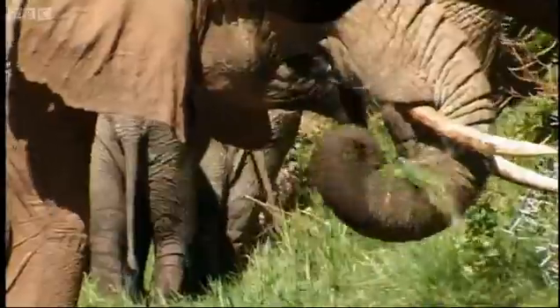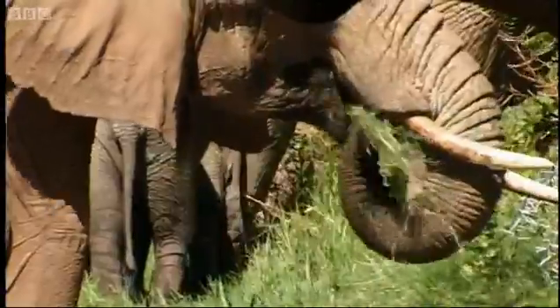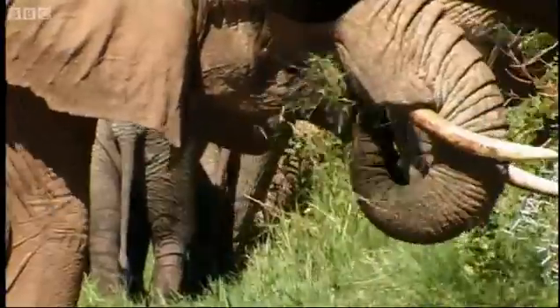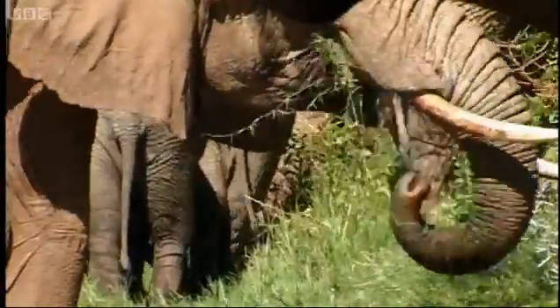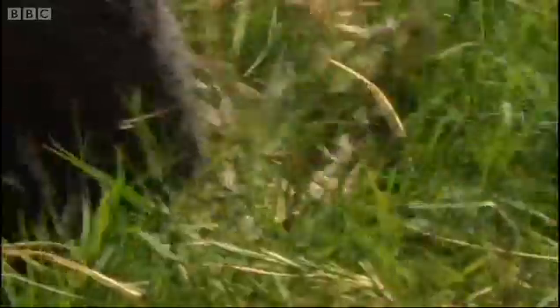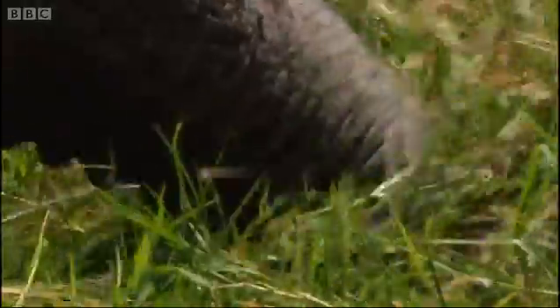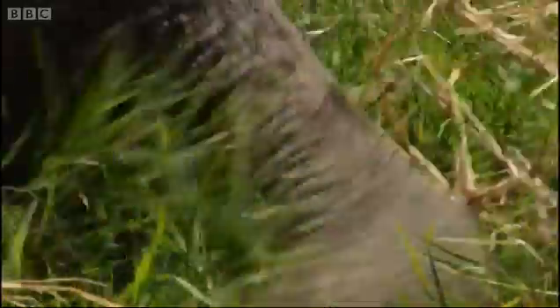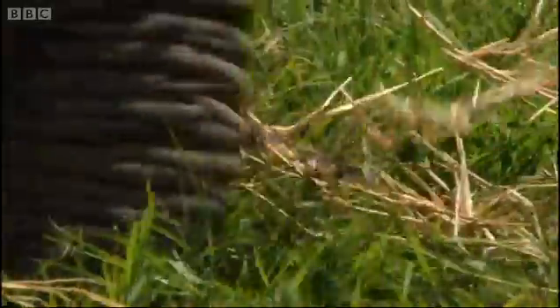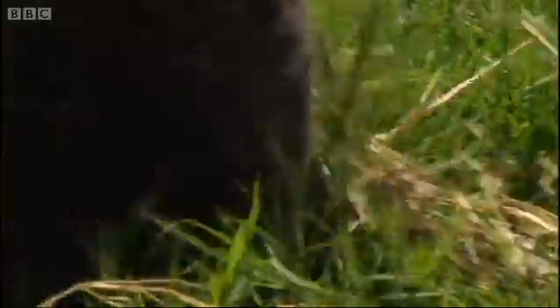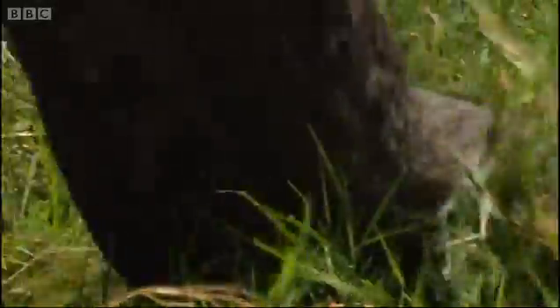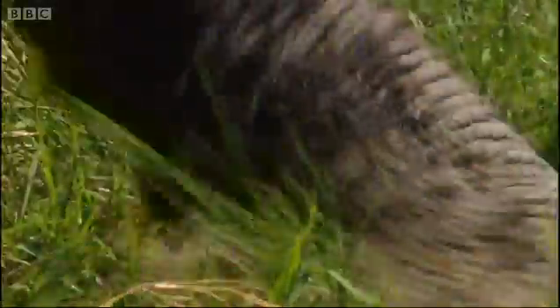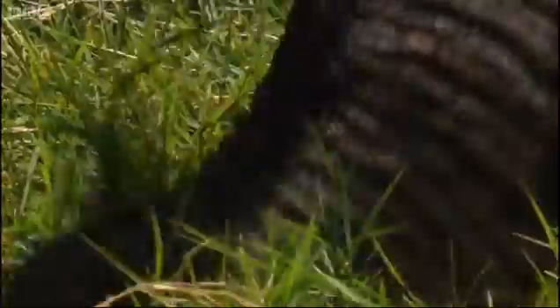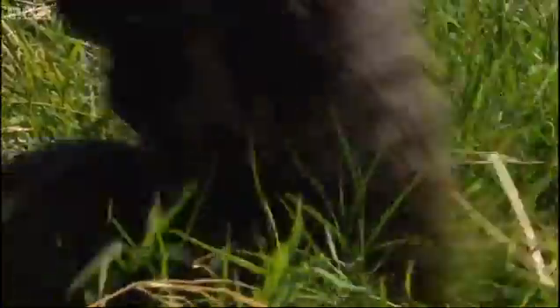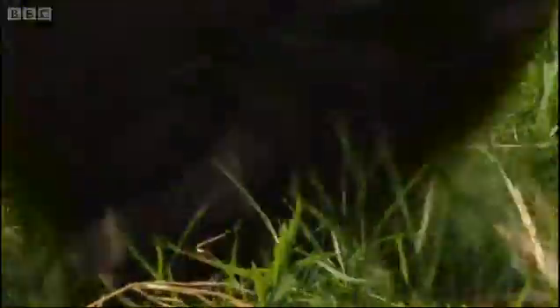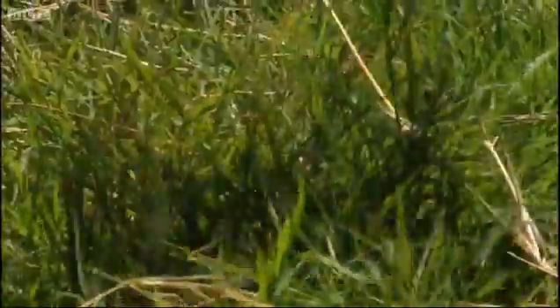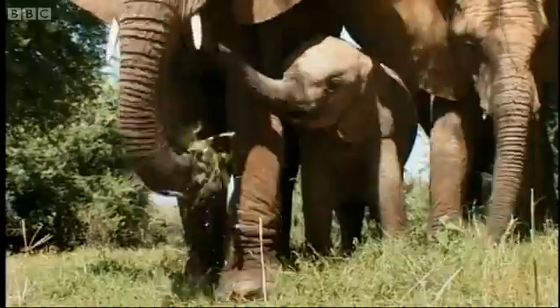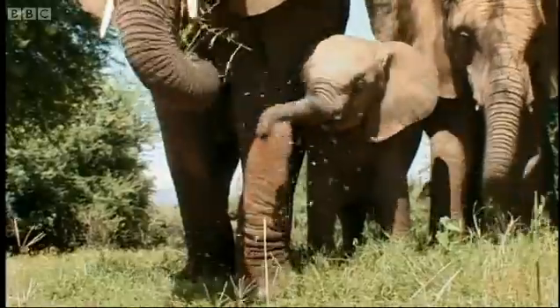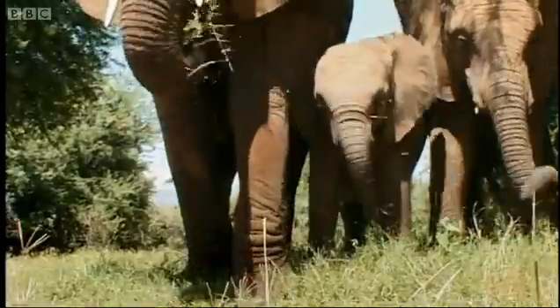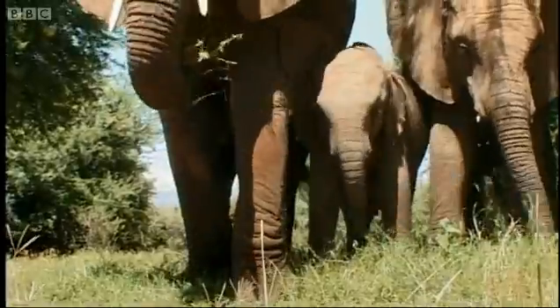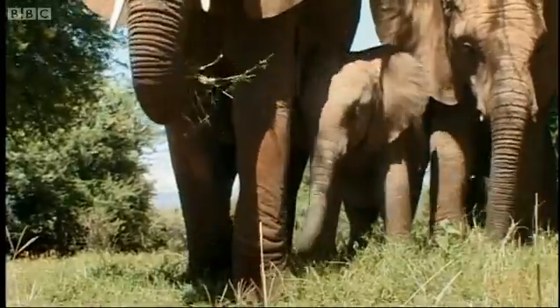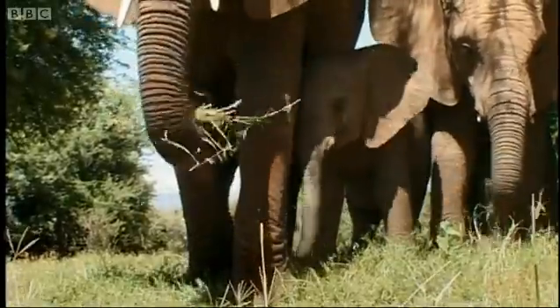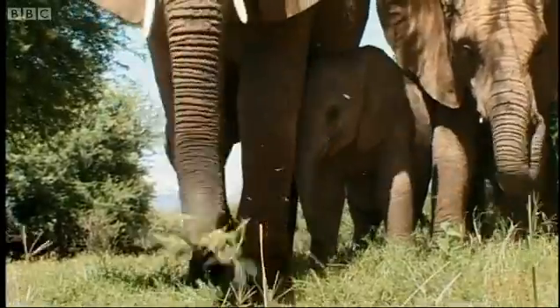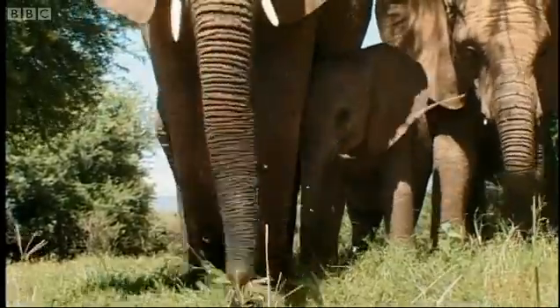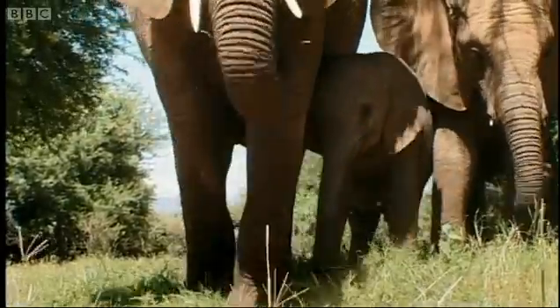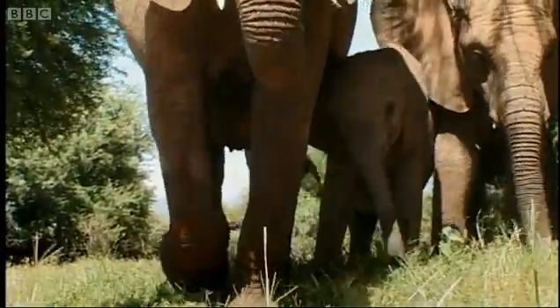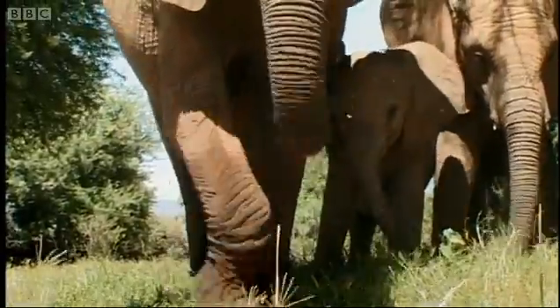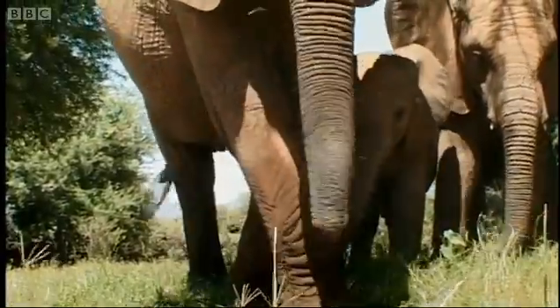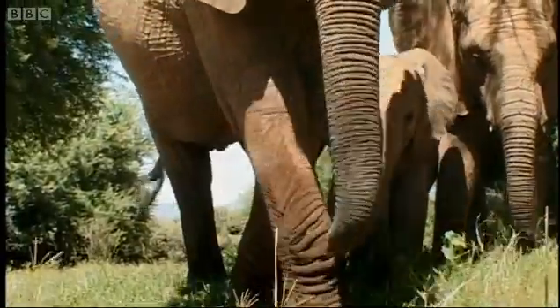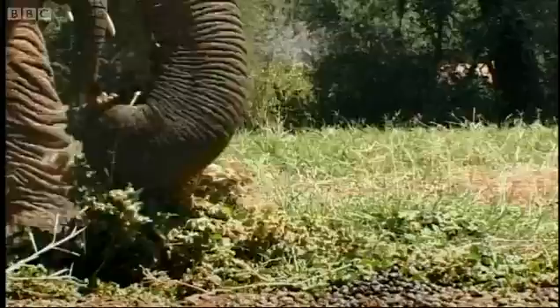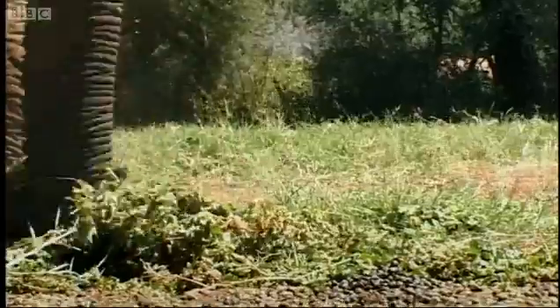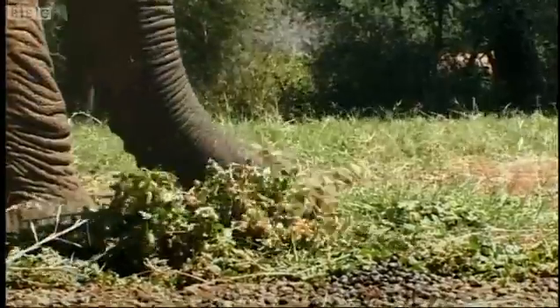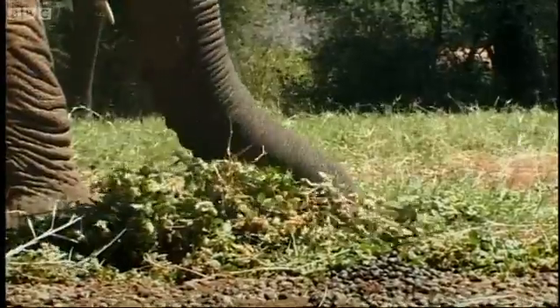If you're an elephant, eating grass demands considerable manipulative skills. A young student has plenty of time to watch and learn.